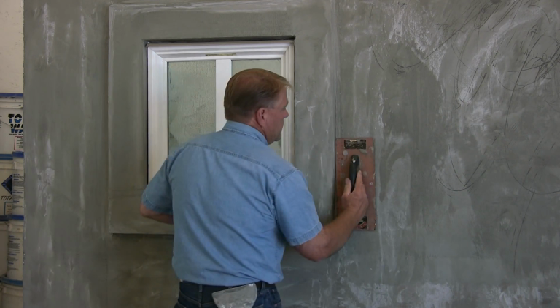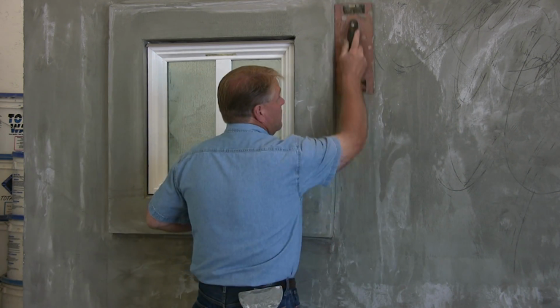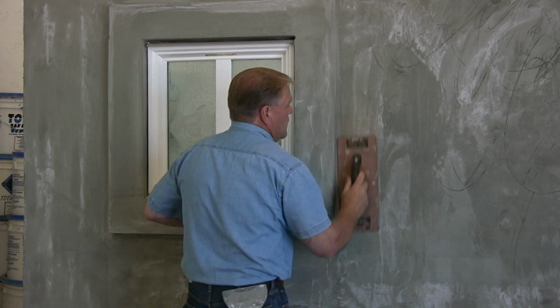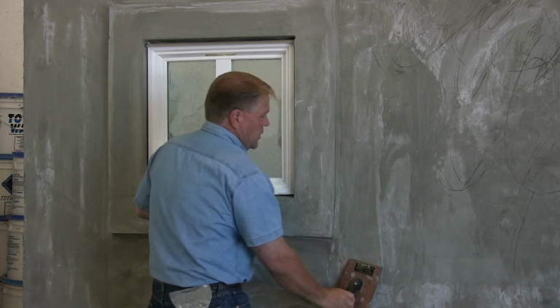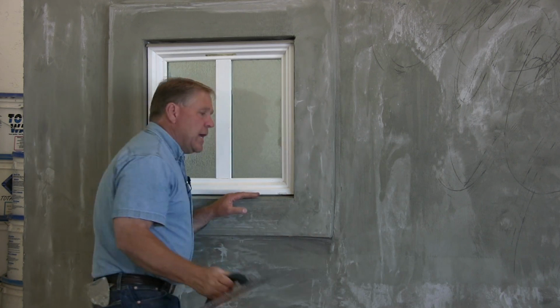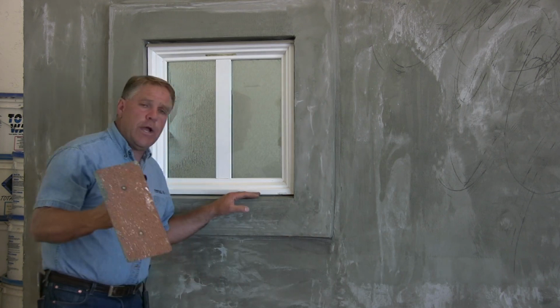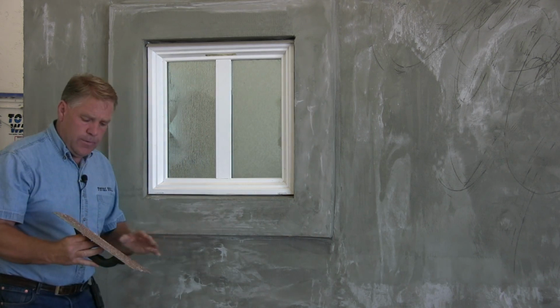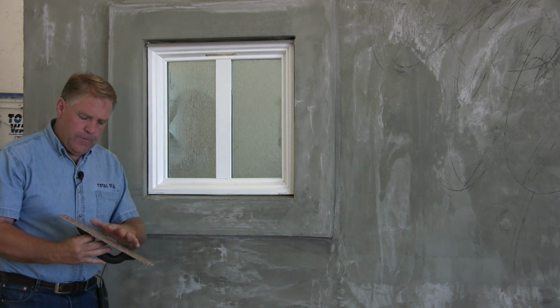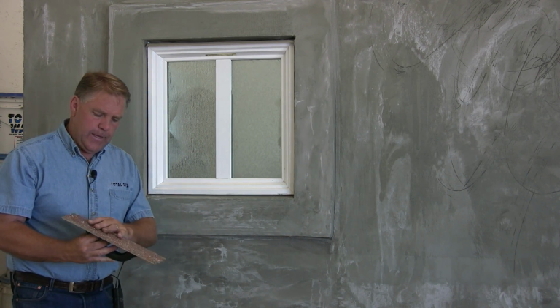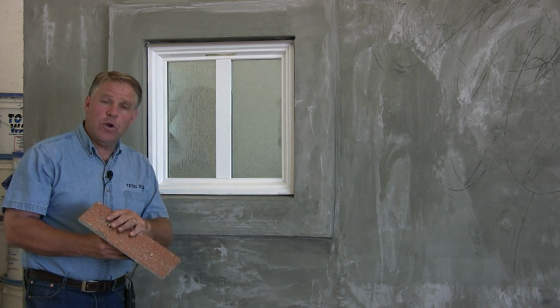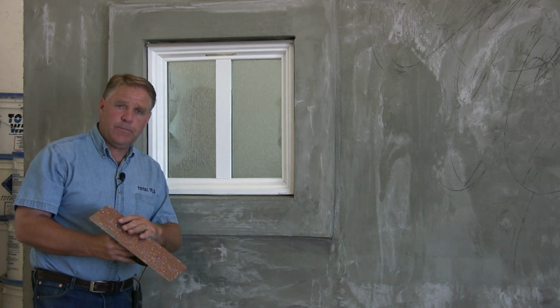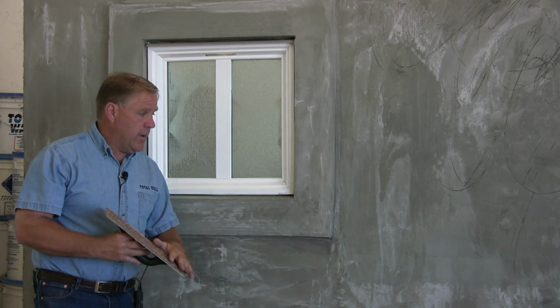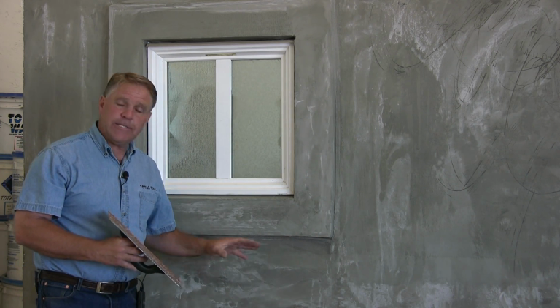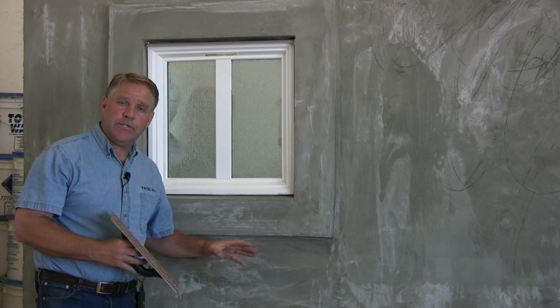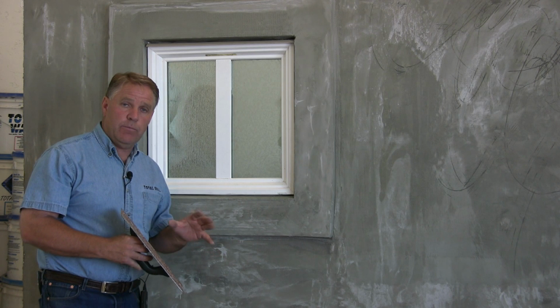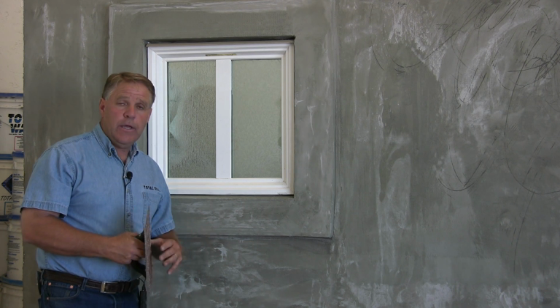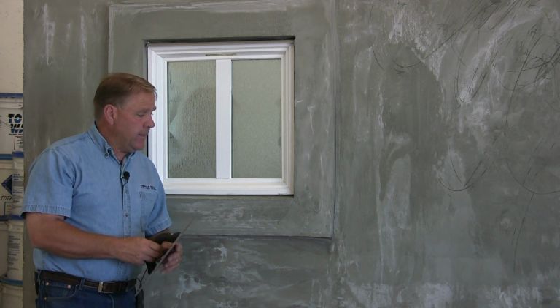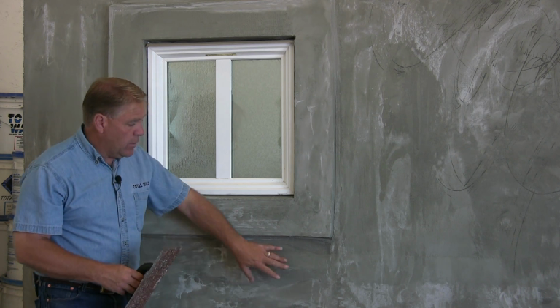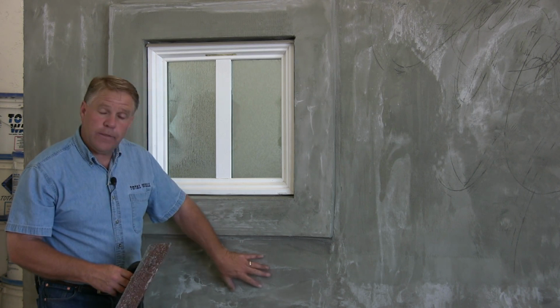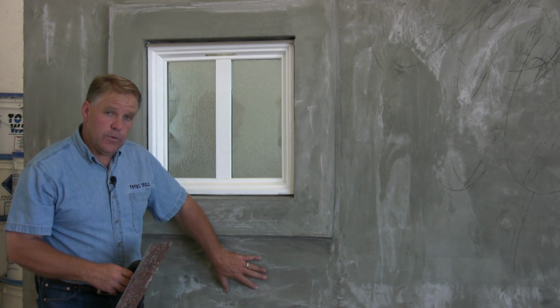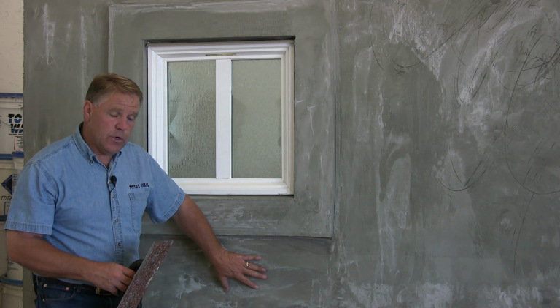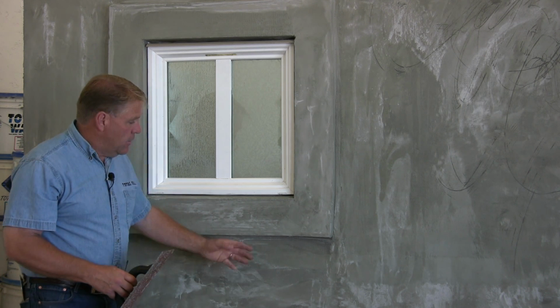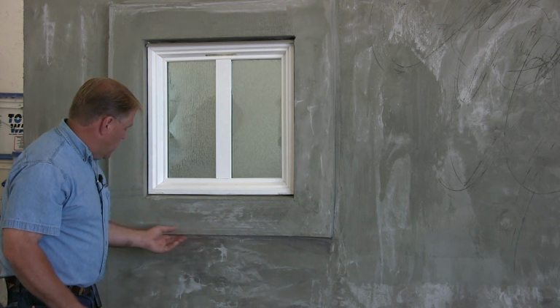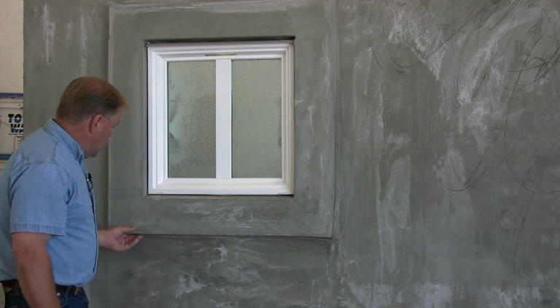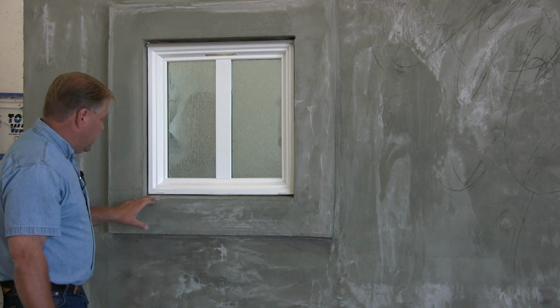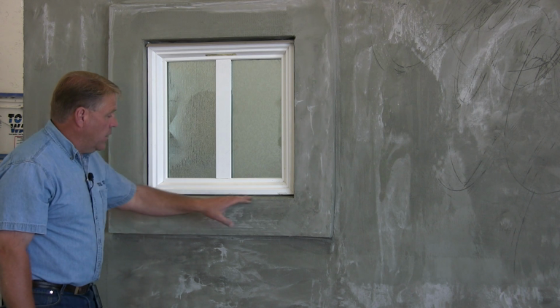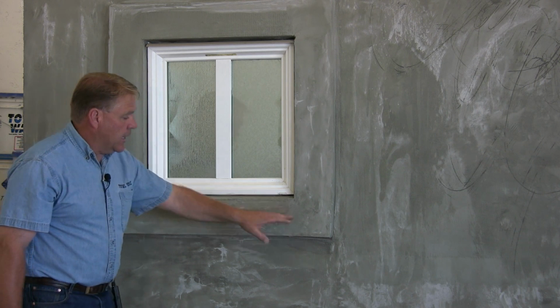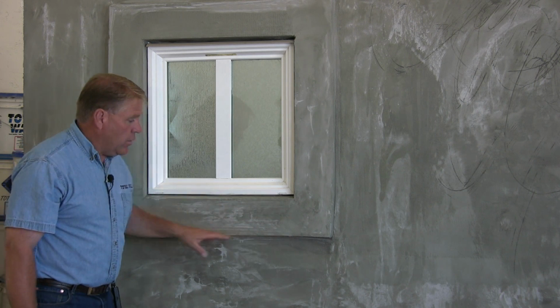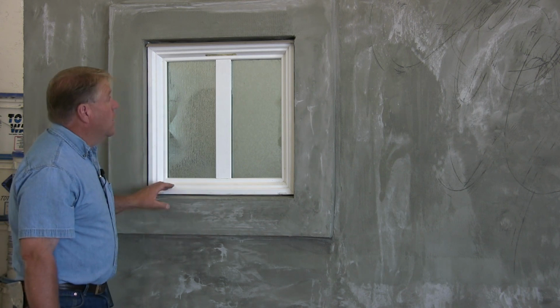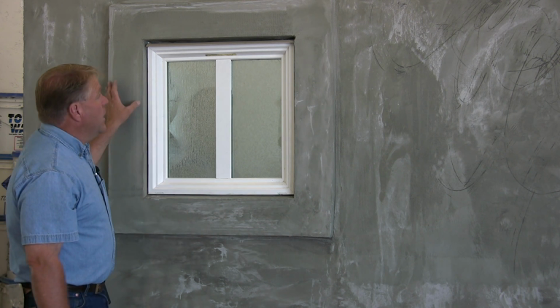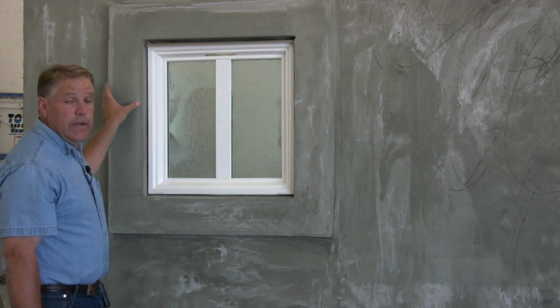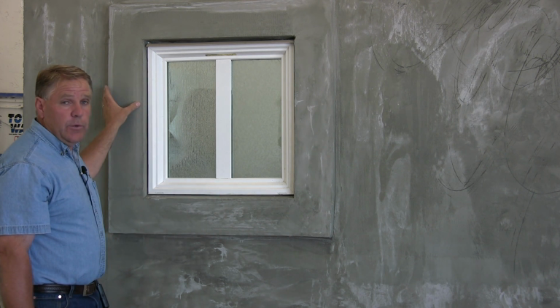You can do this by either grinding off with a rasp, a sanding stone, a brick — anything that will grind this down to a smooth surface — making sure again that we have square, clean corners all the way around on everything that we do.